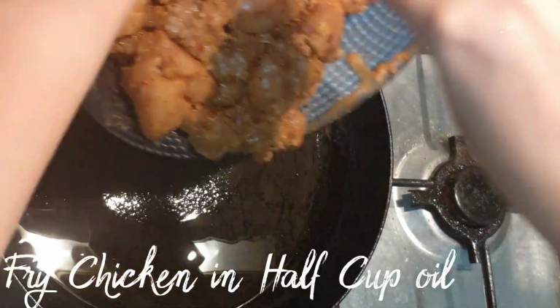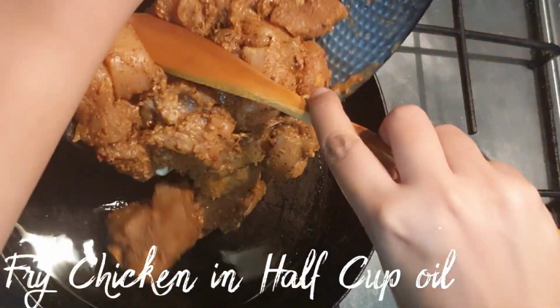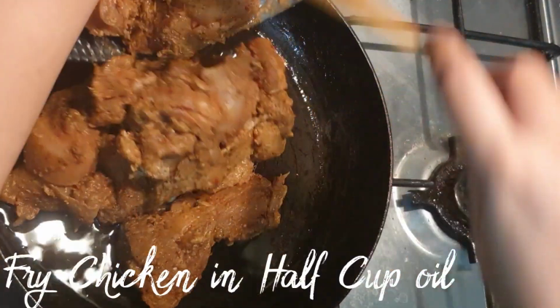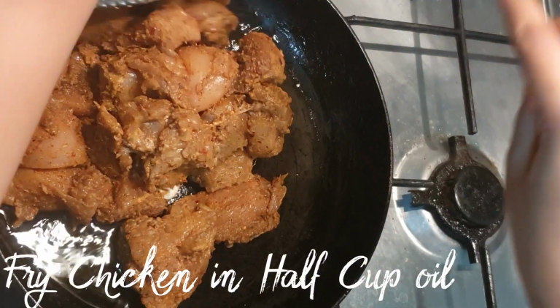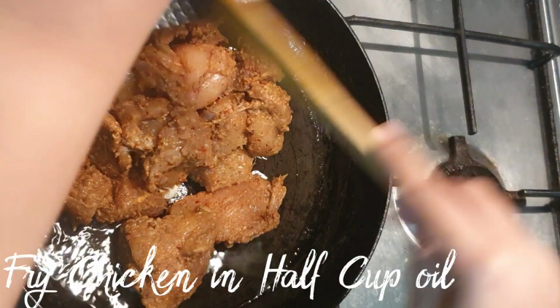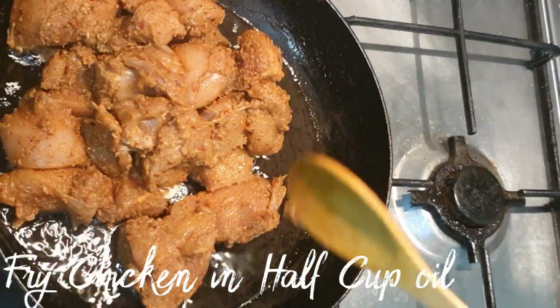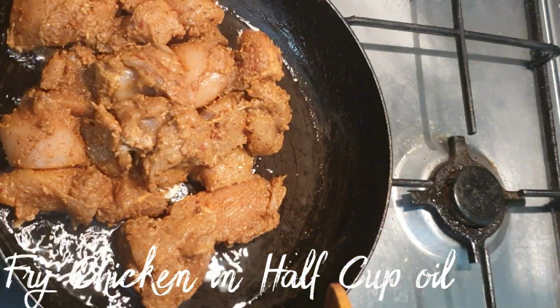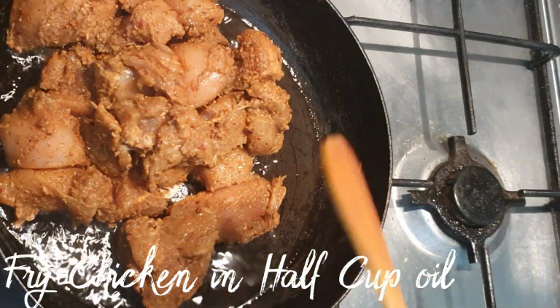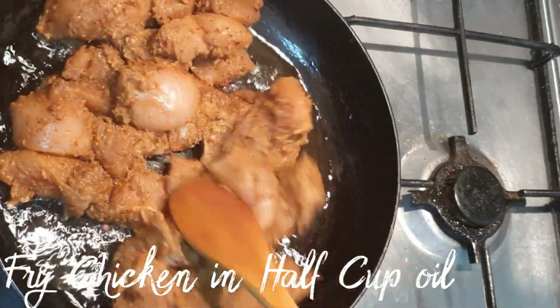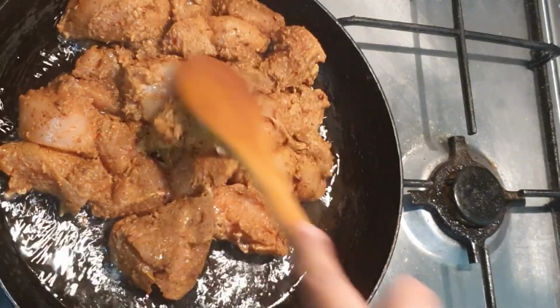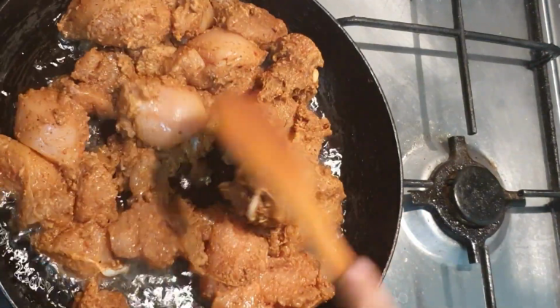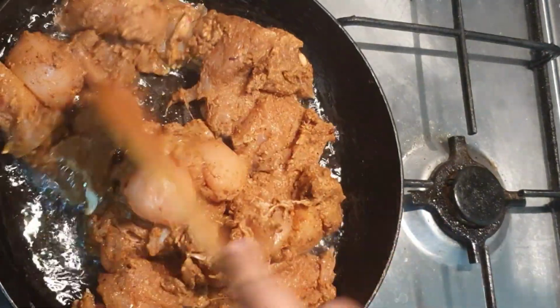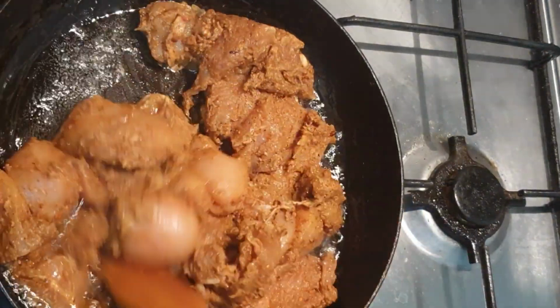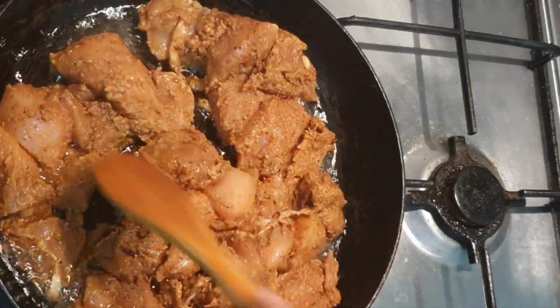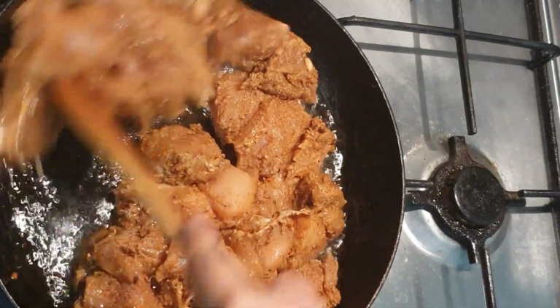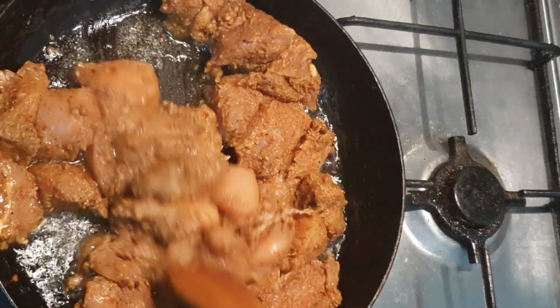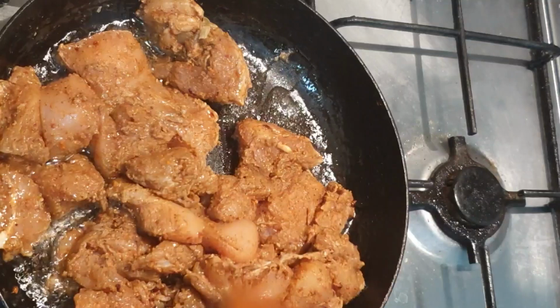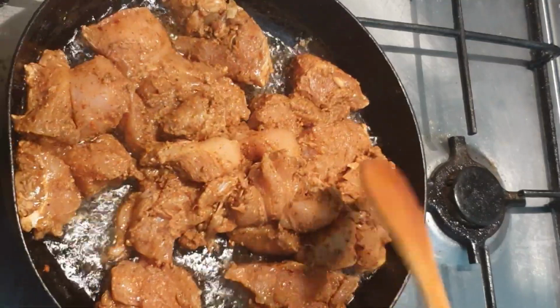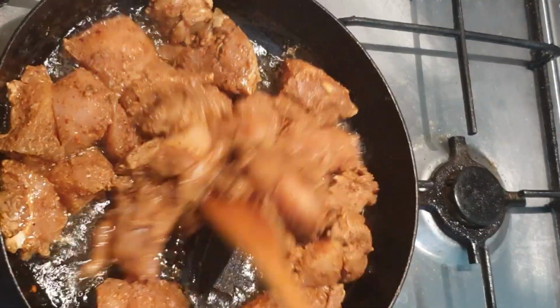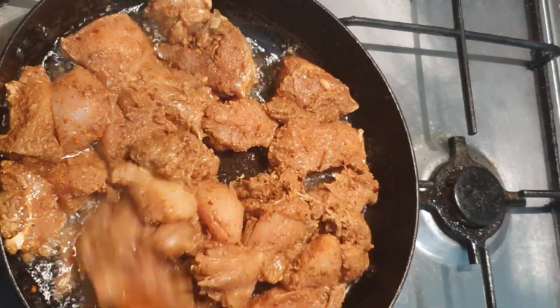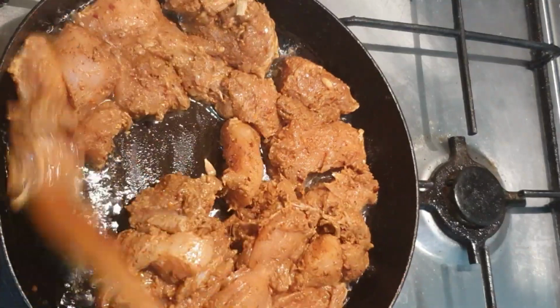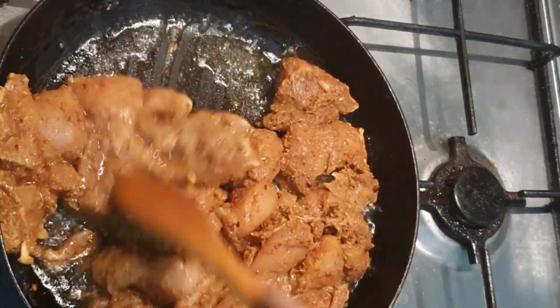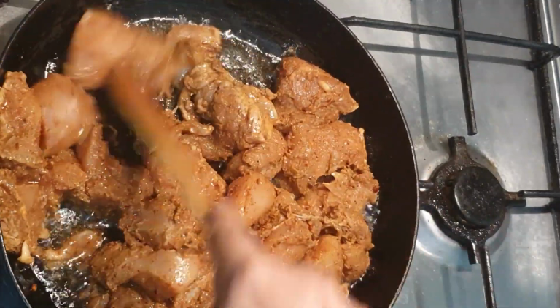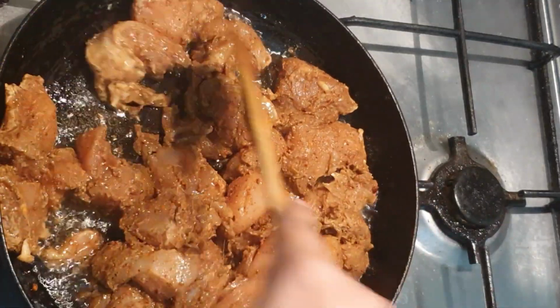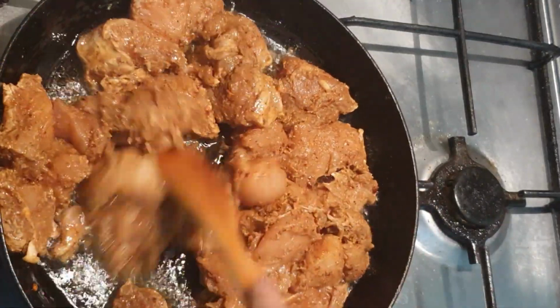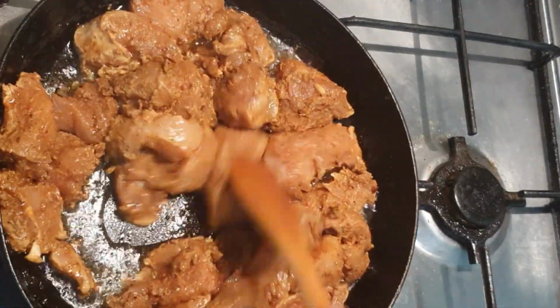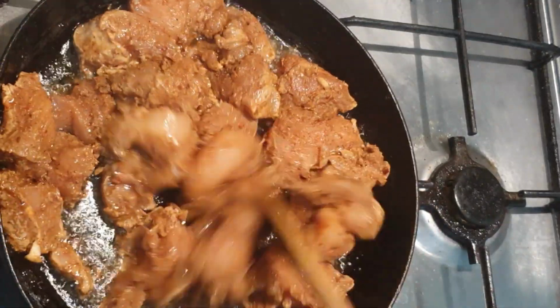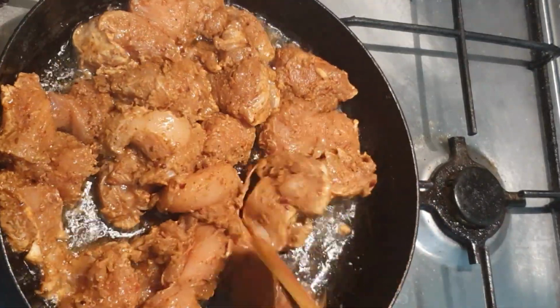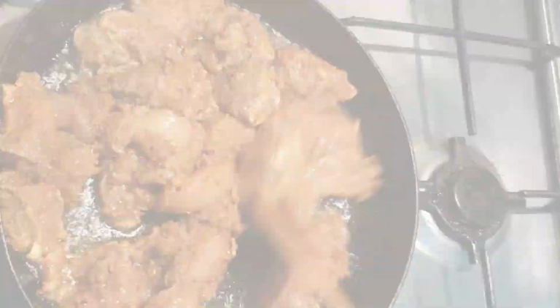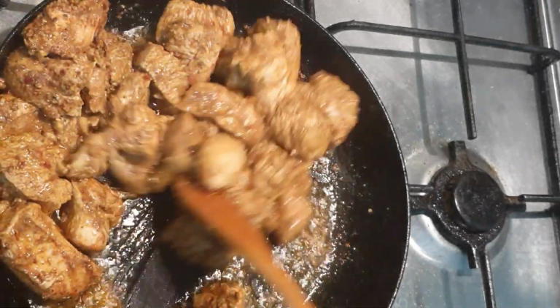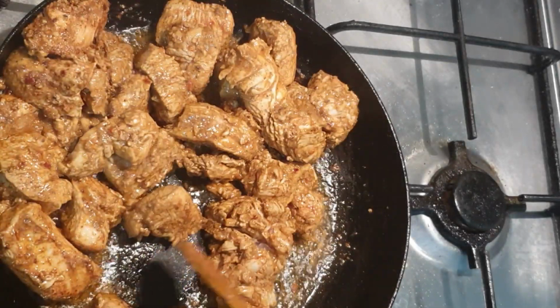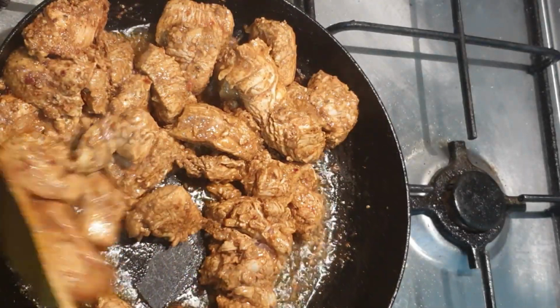I have added a bit of oil — about half cup oil — and I have the marinated chicken in it. I want to fry it on high flame until it gets a bit of color.